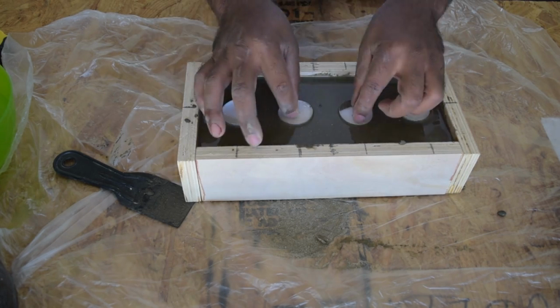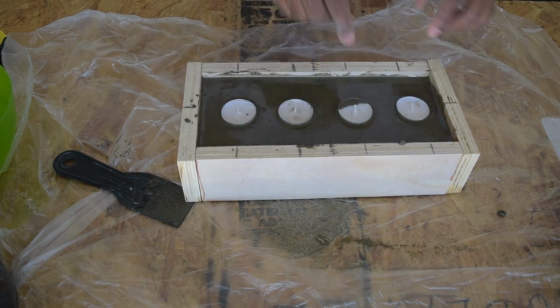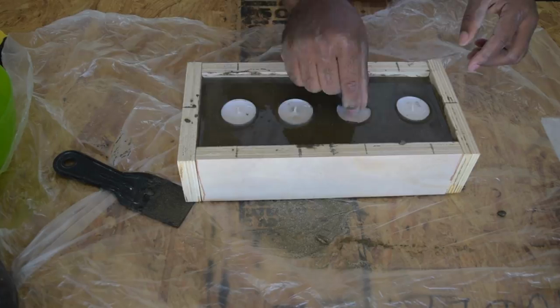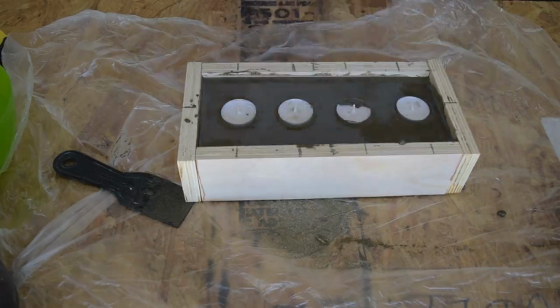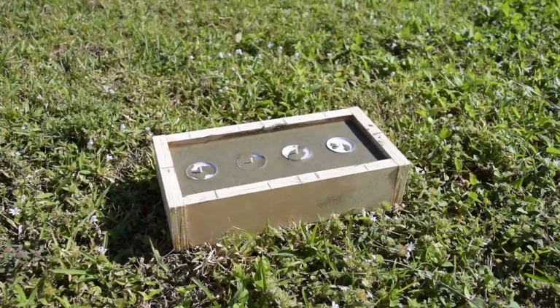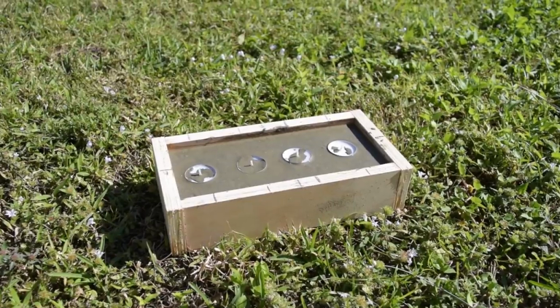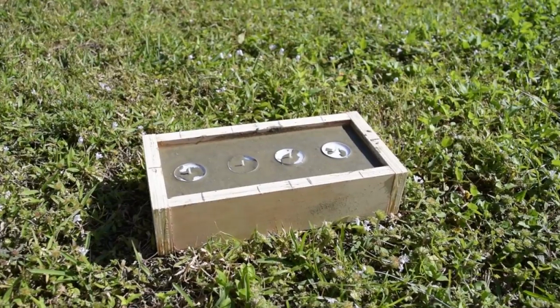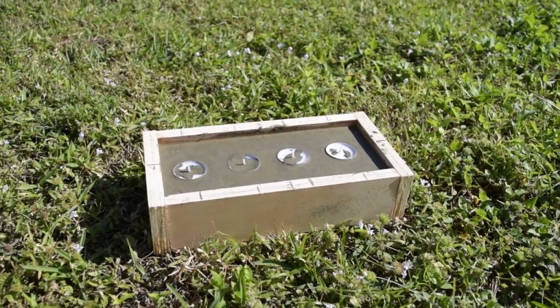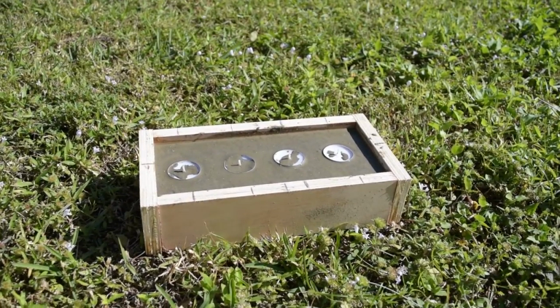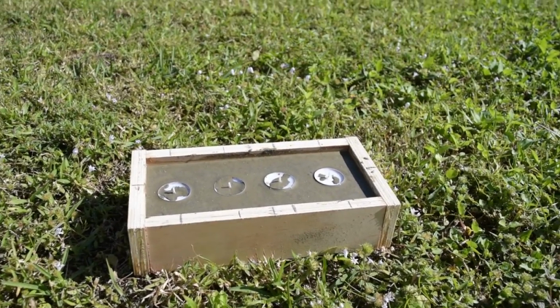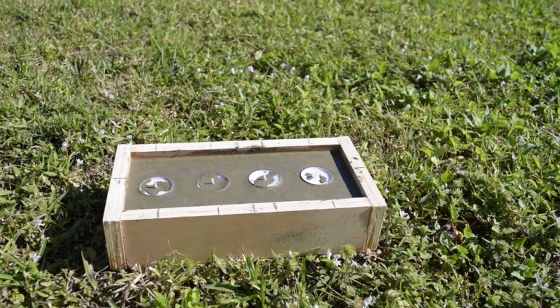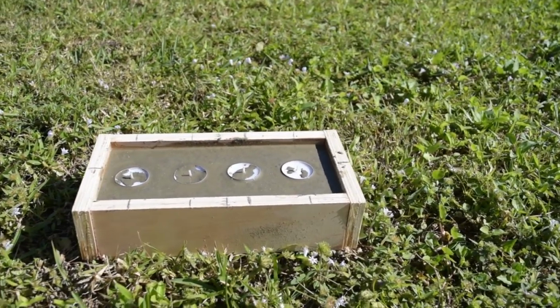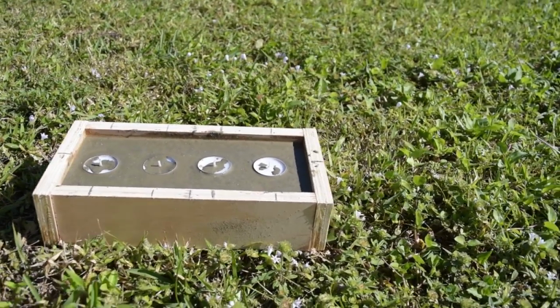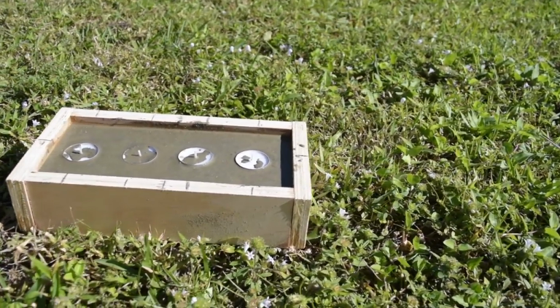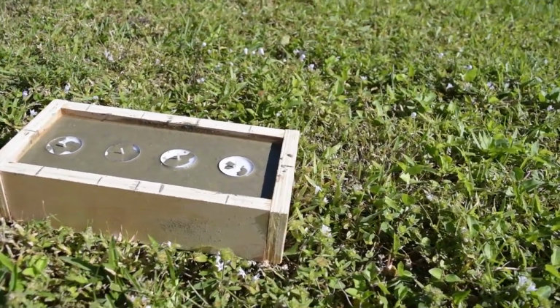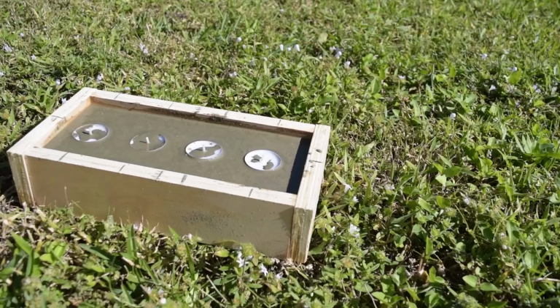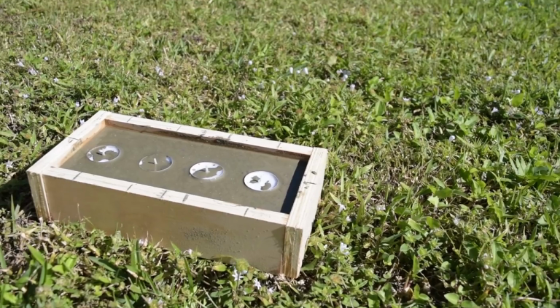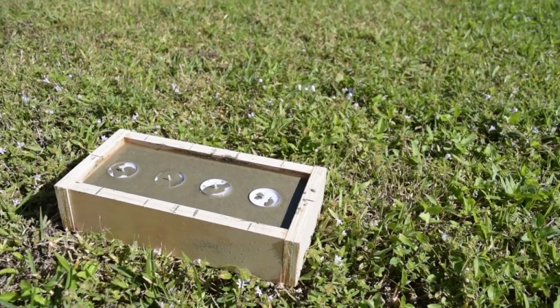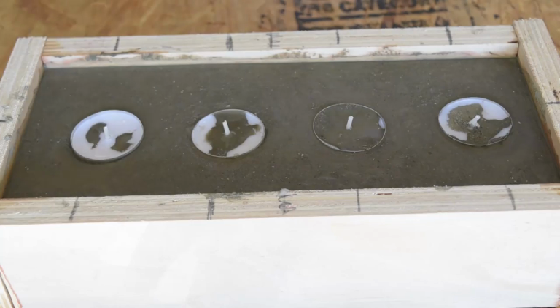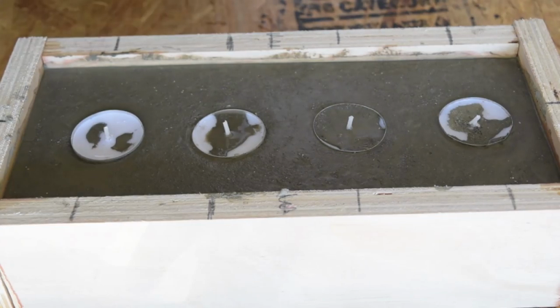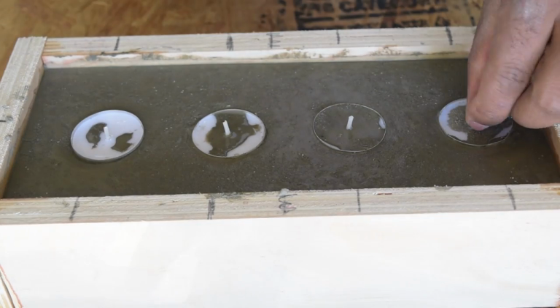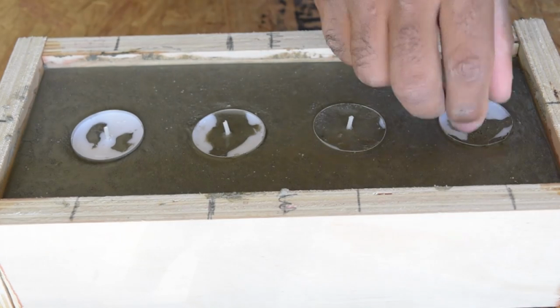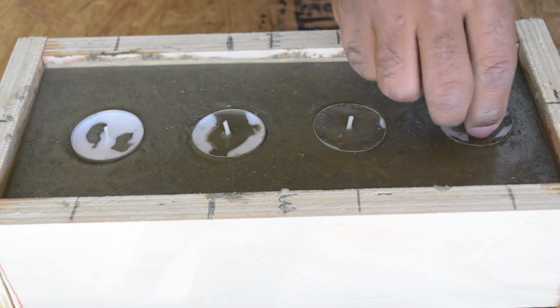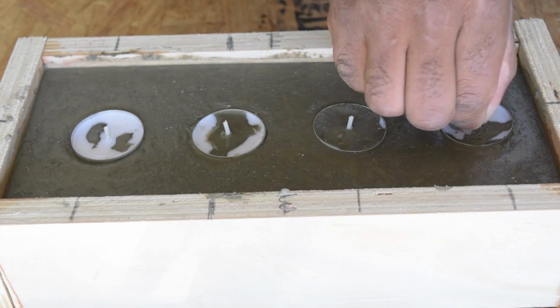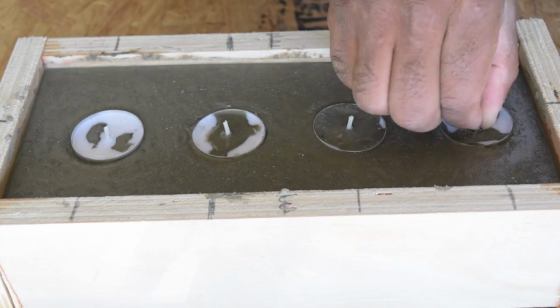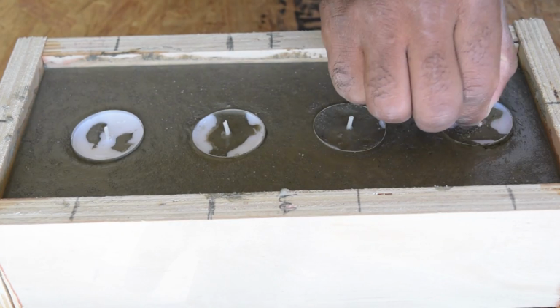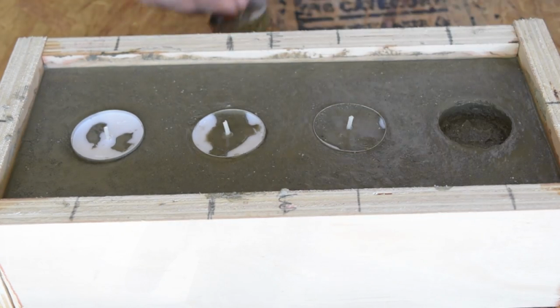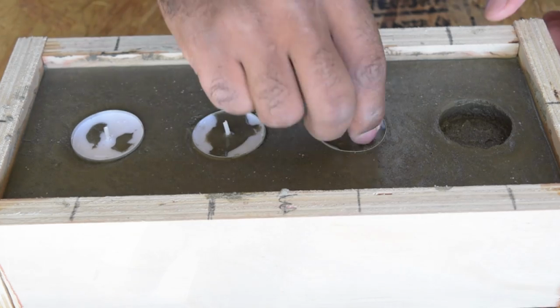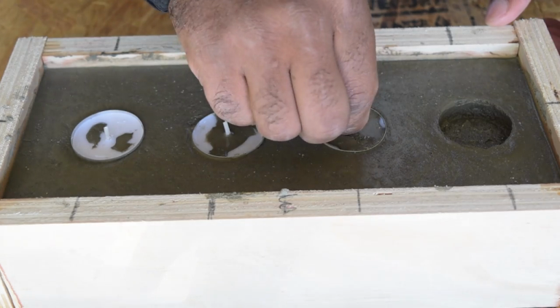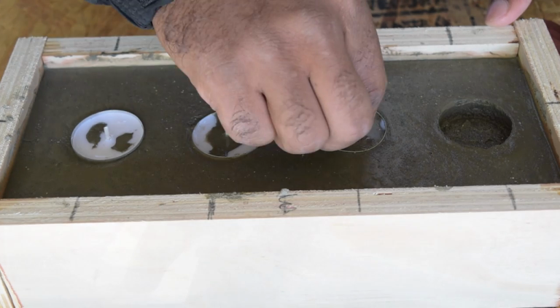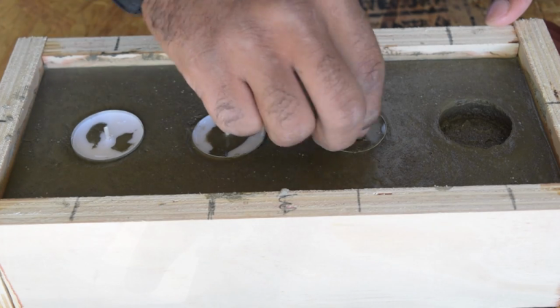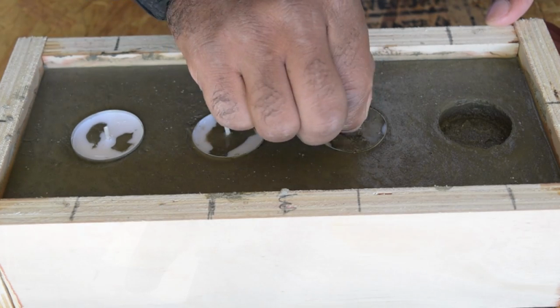Insert the candles and now I'm going to put it outside to get some sun and speed up the drying process. After about 20 minutes of drying I removed the candles because I did not want them to get stuck — all I wanted was the holes.